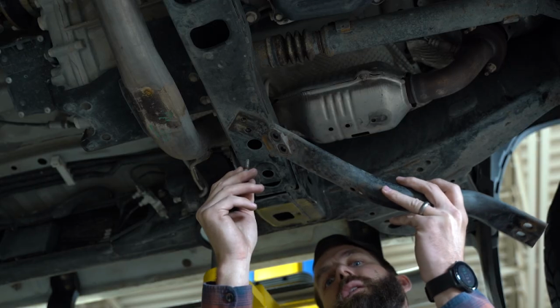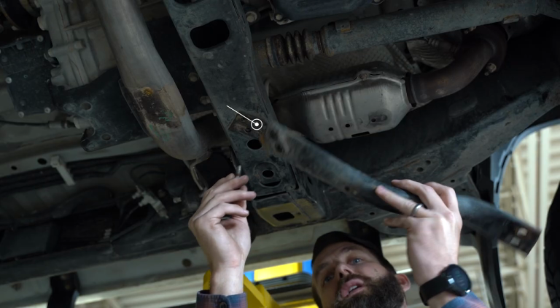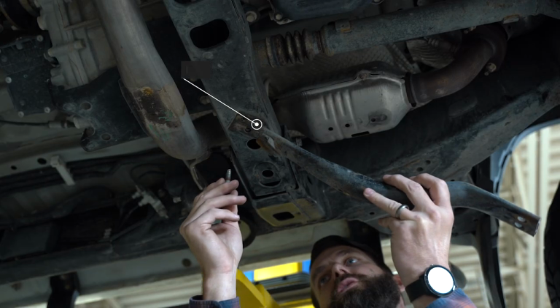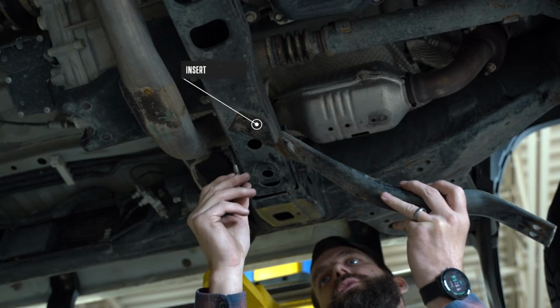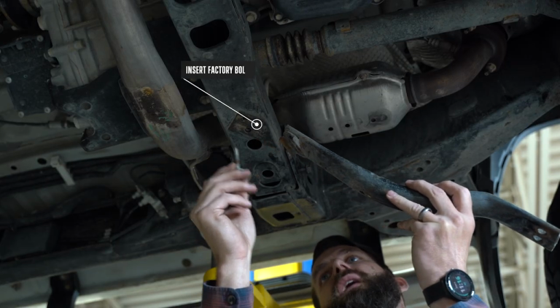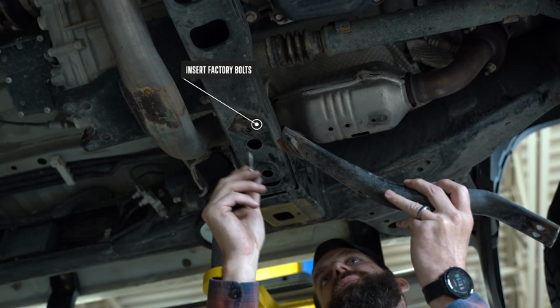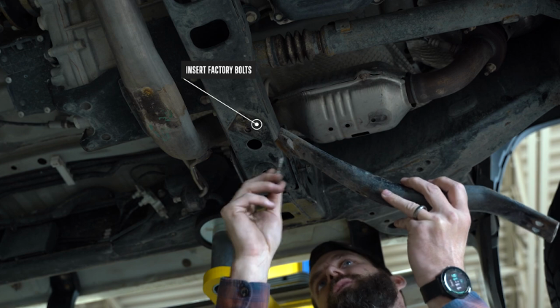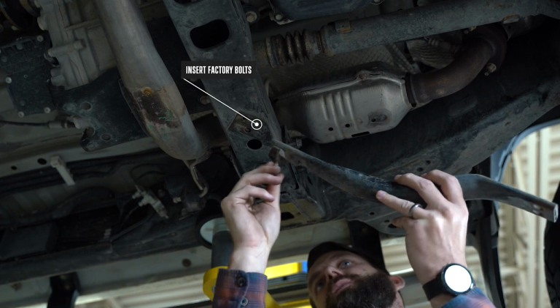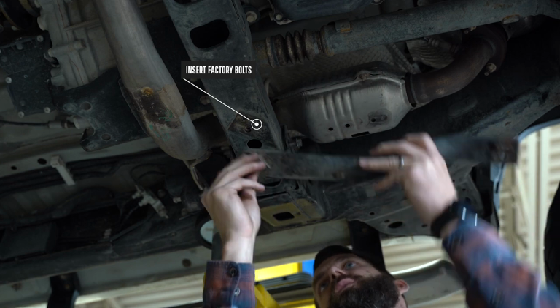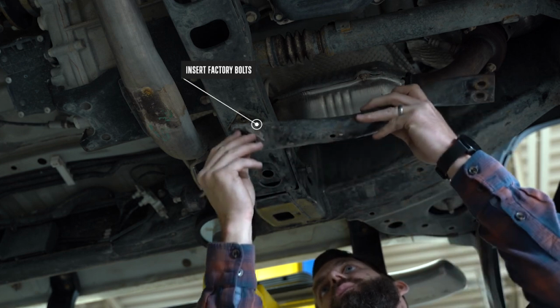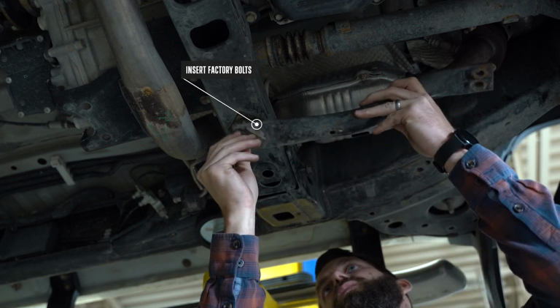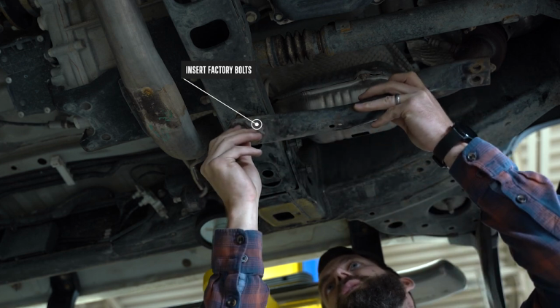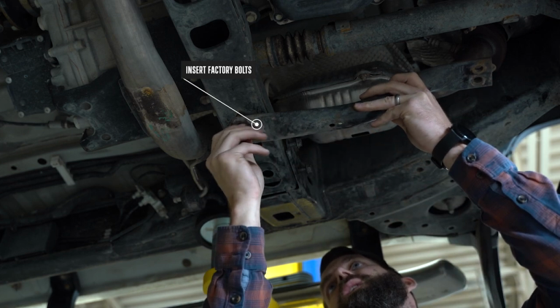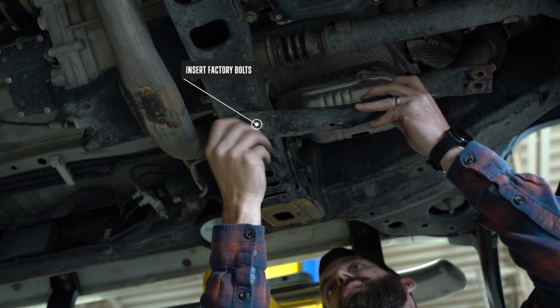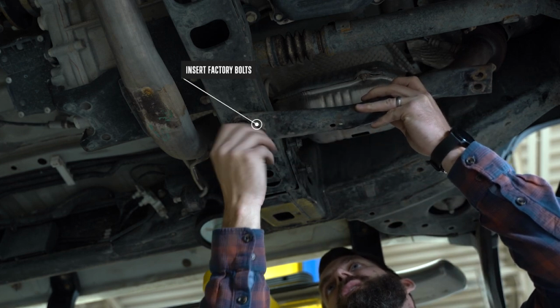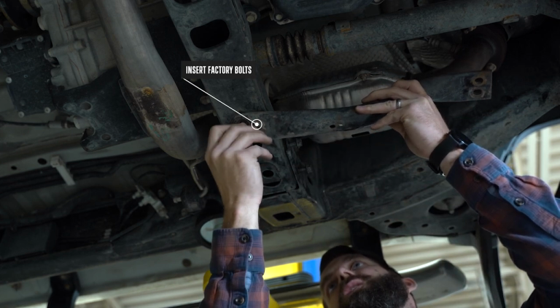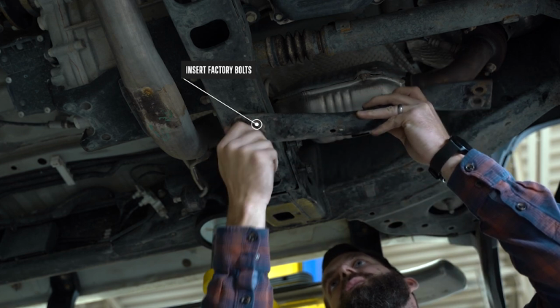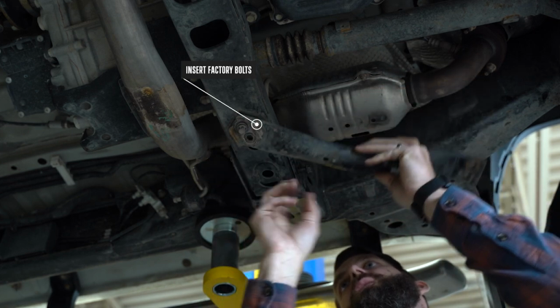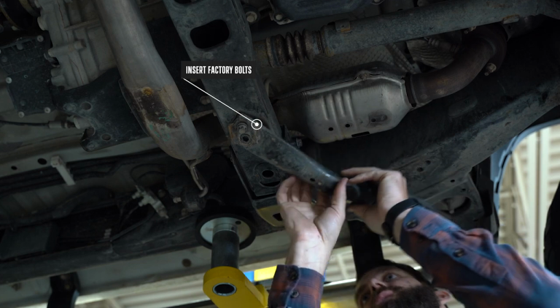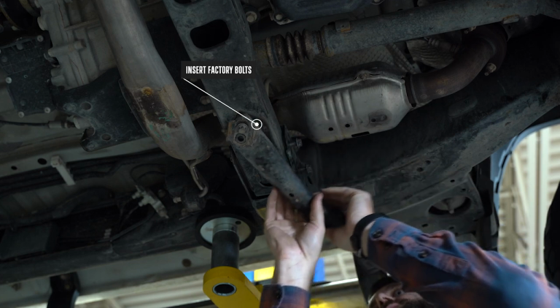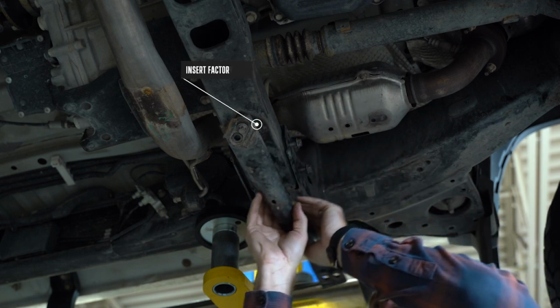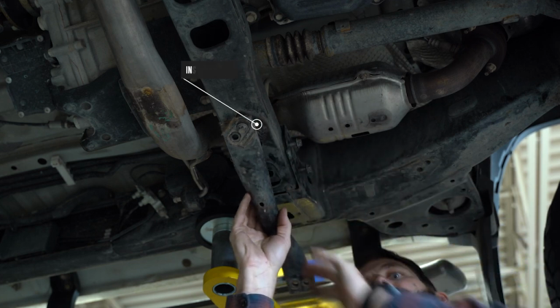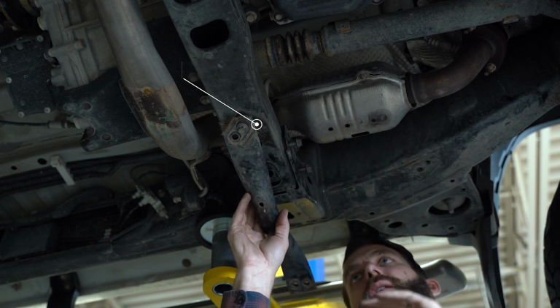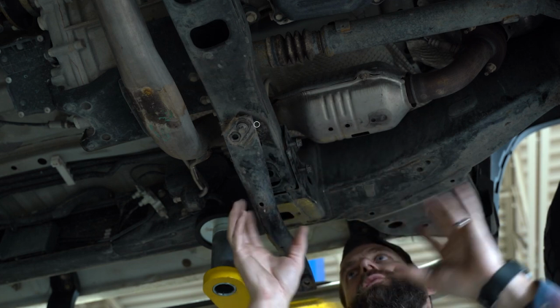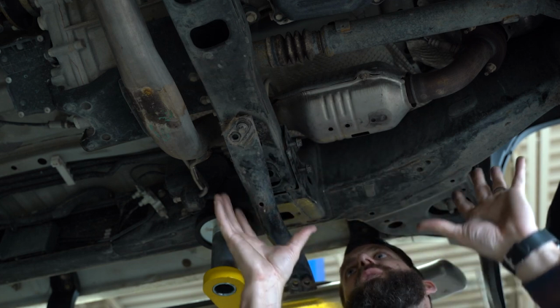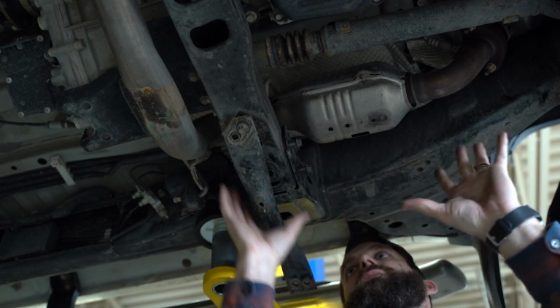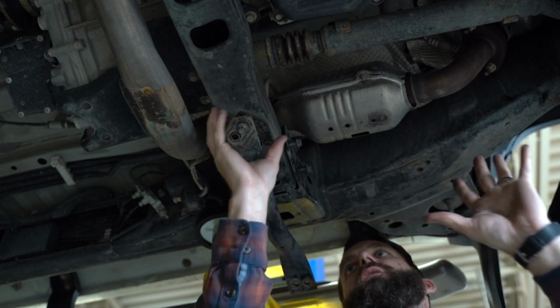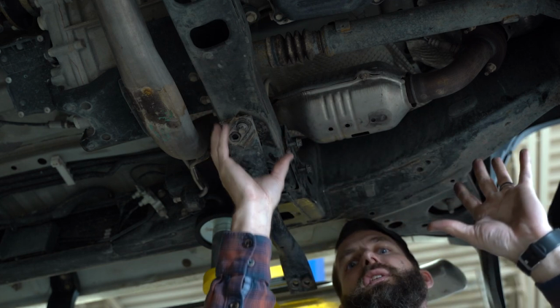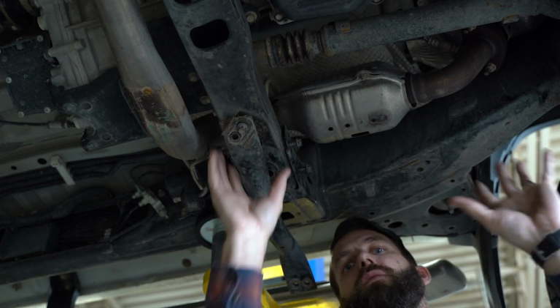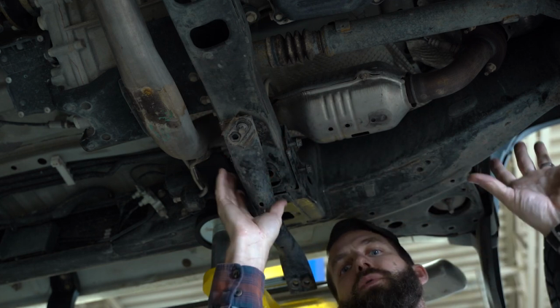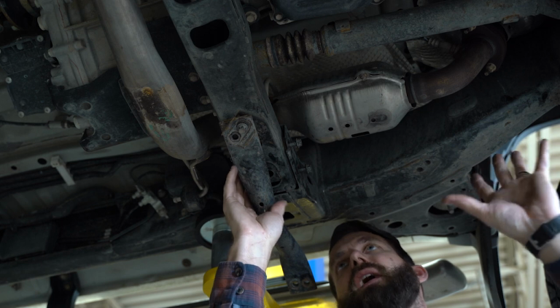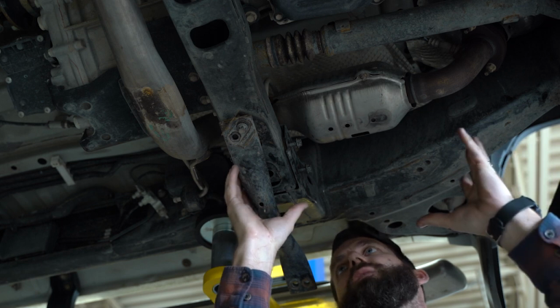Now we're going to take our support tube and one of our factory bolts. We're going to put it in lightly in the rear and then spin it aside so that we don't have to try and hold this when we're putting our cat shield up.